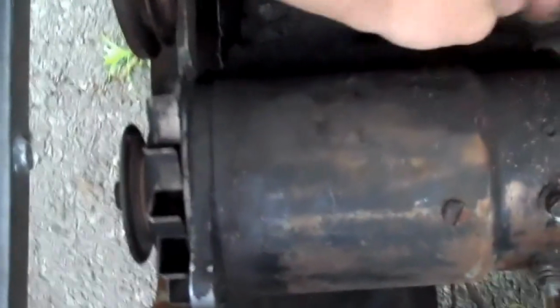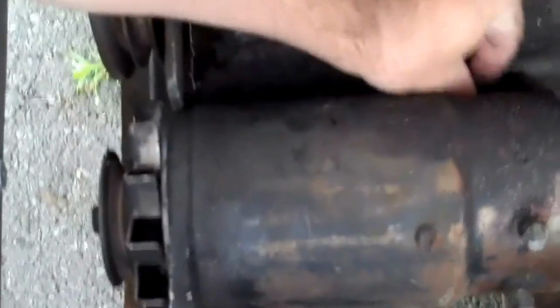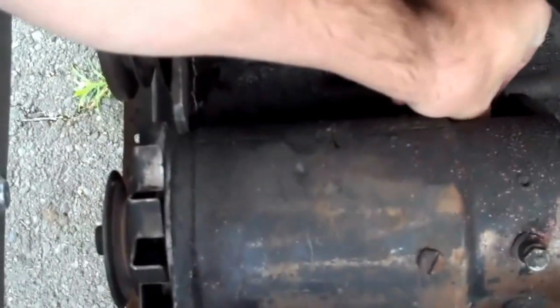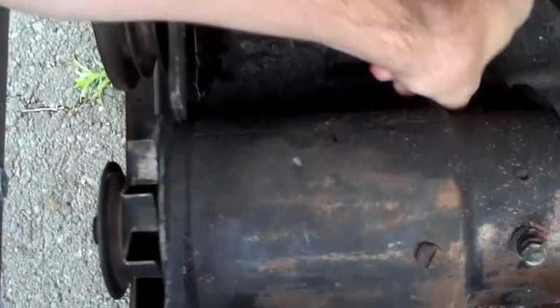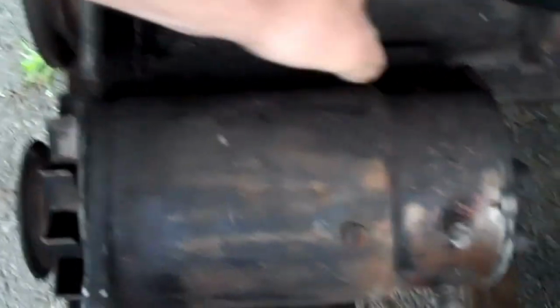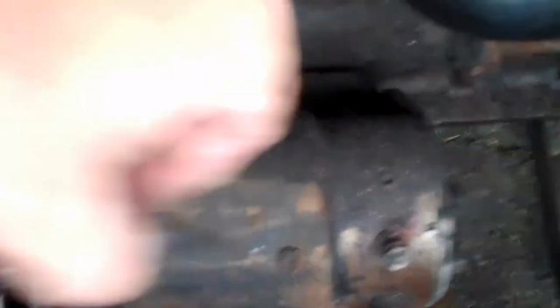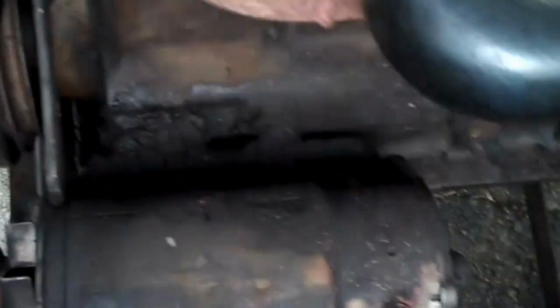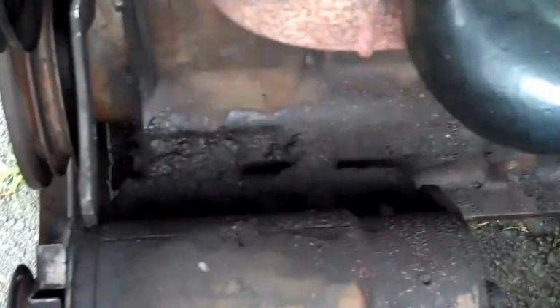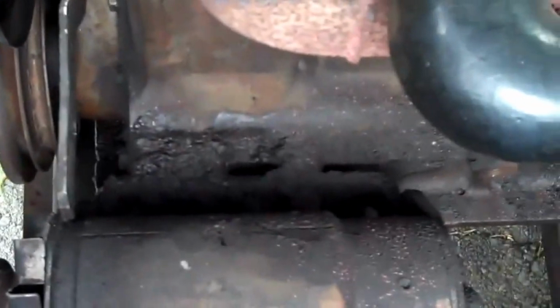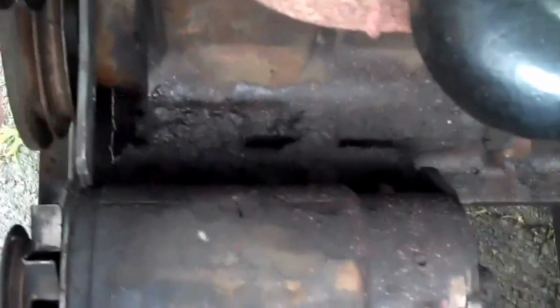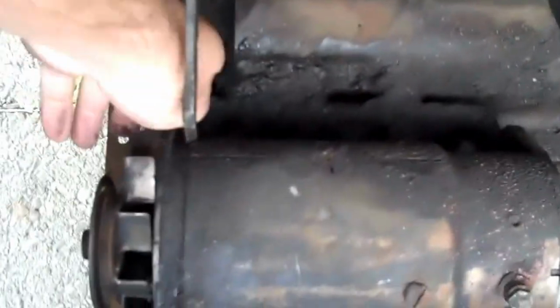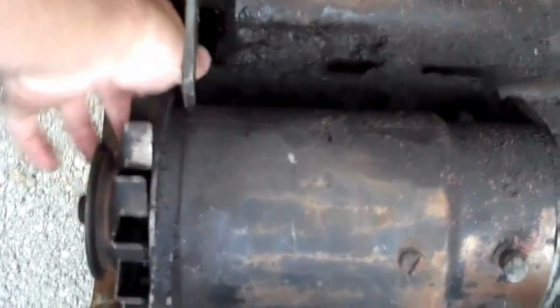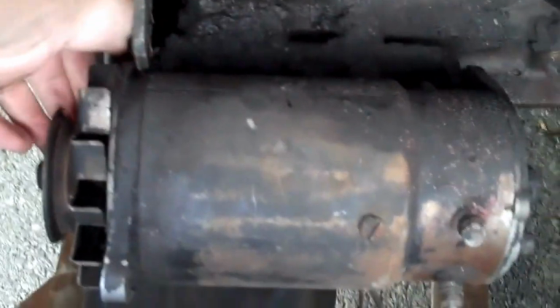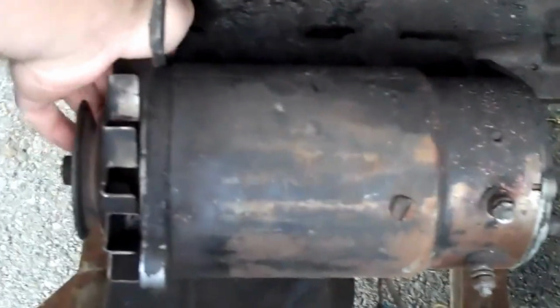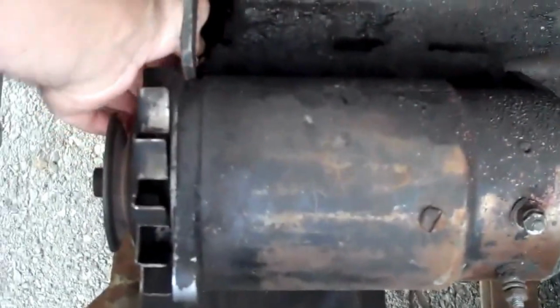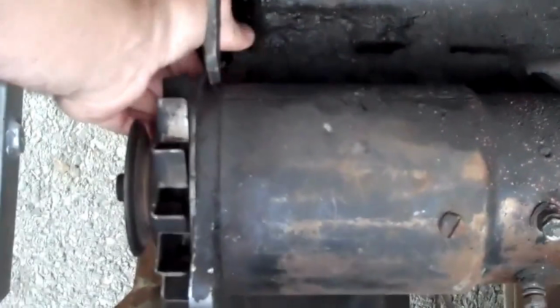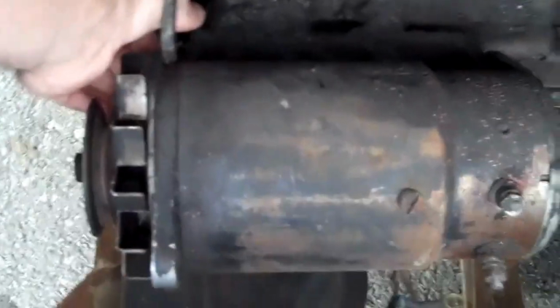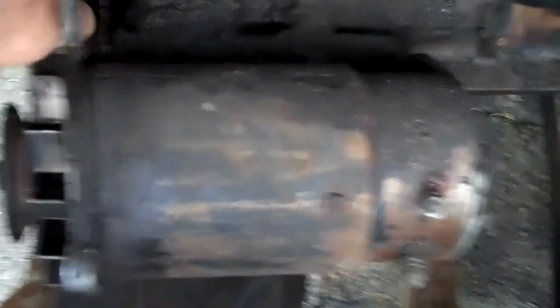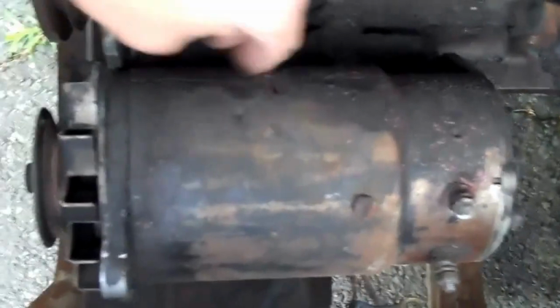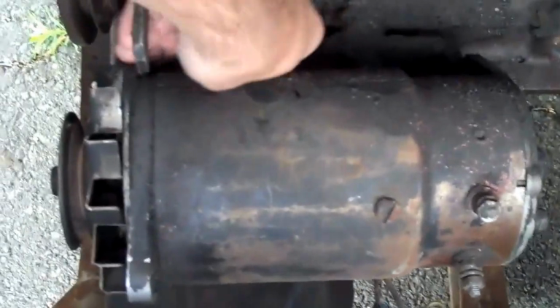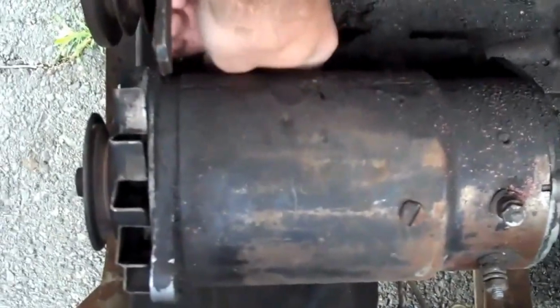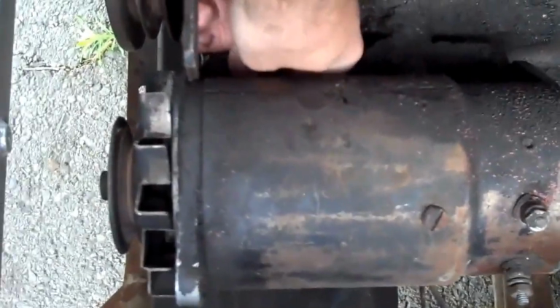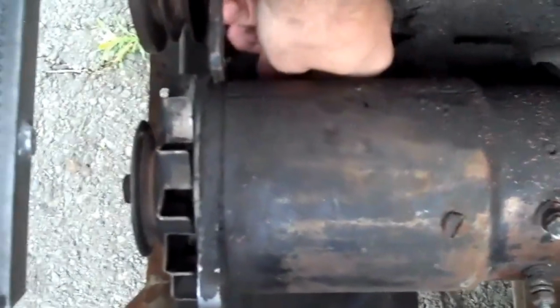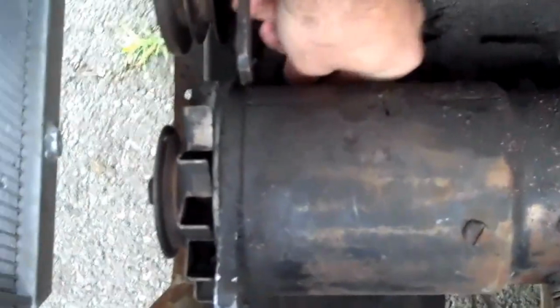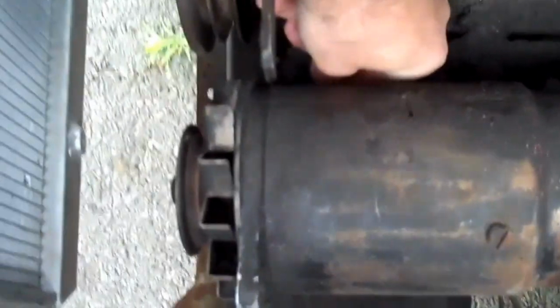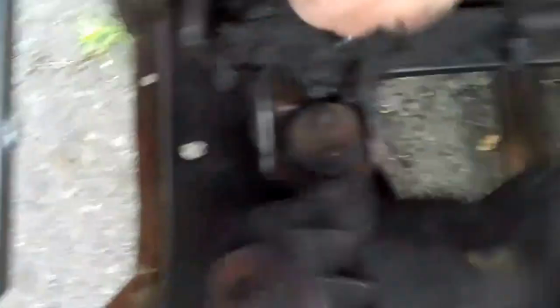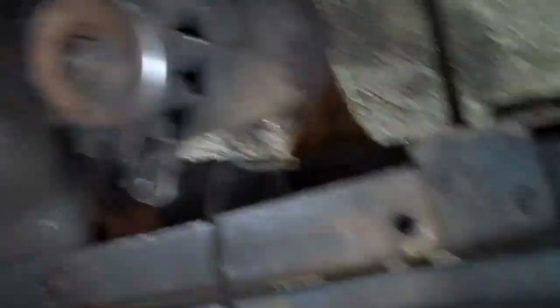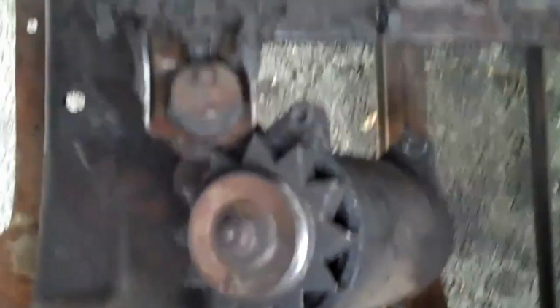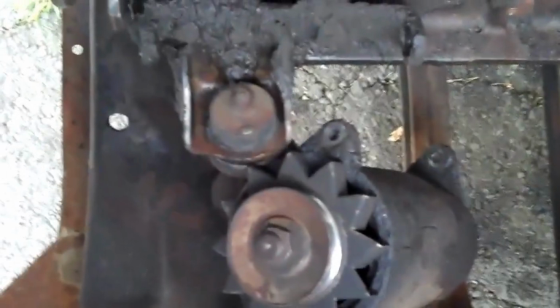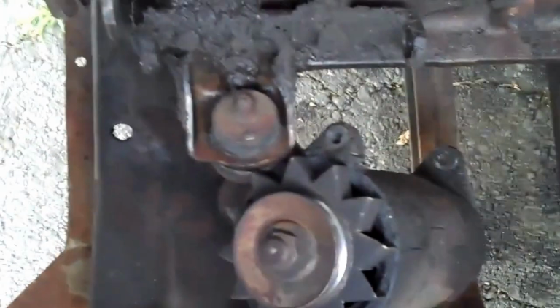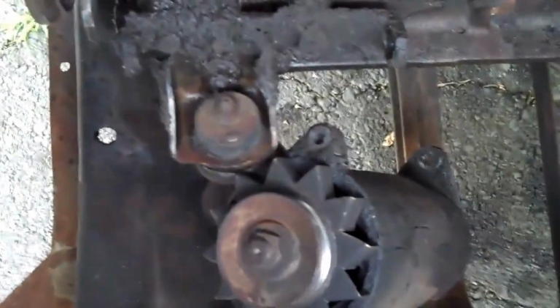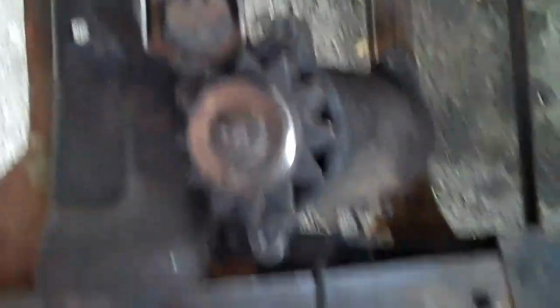Then you'll be in business. It's pretty nasty, but remember it's been in there for 50 some odd years, so it's got most of the last century hanging out under there.